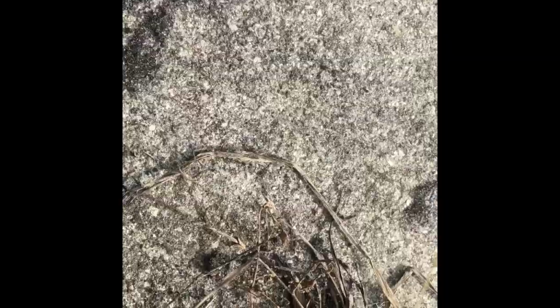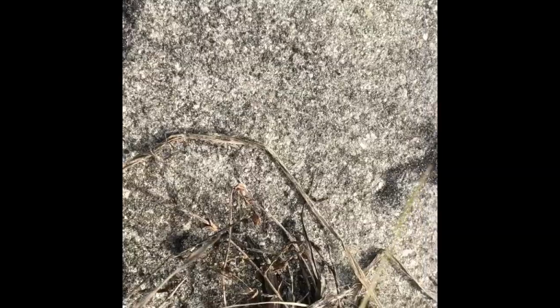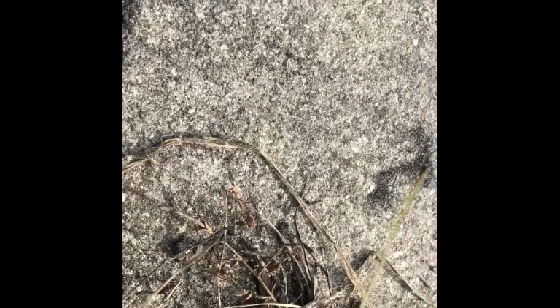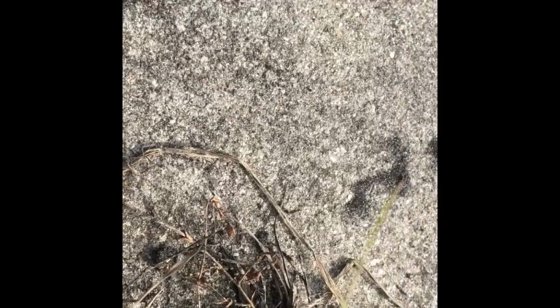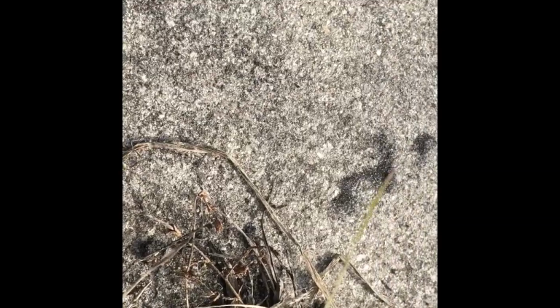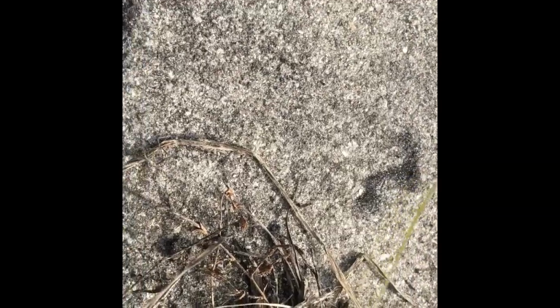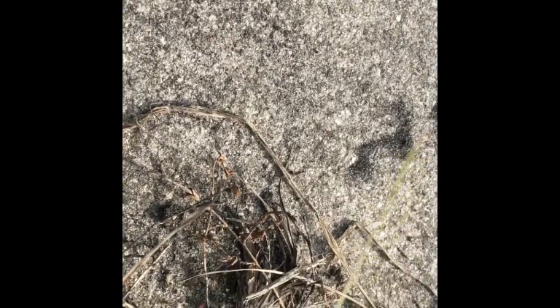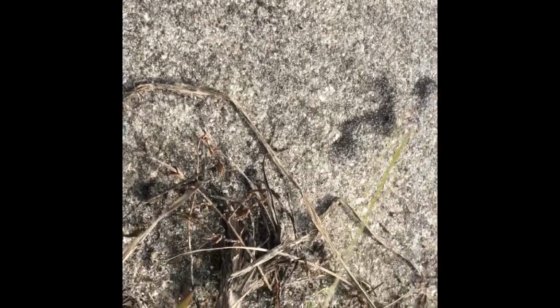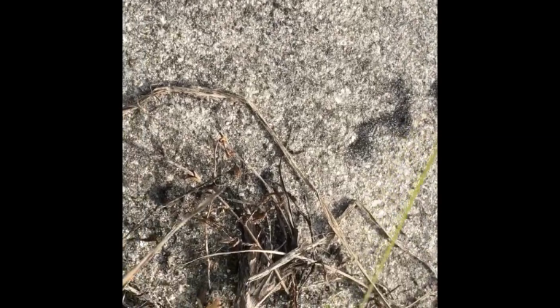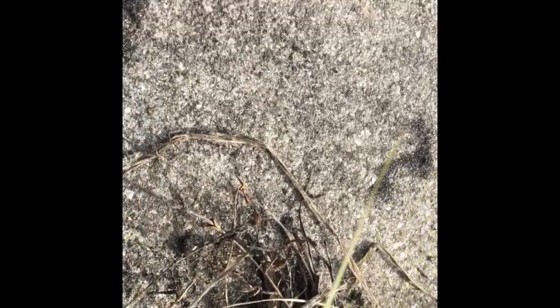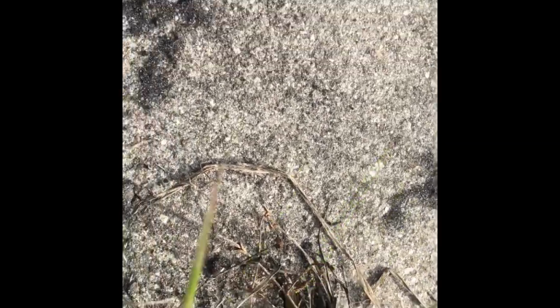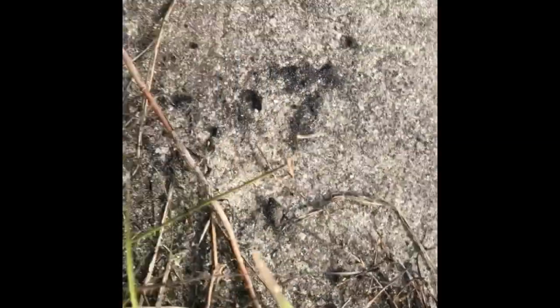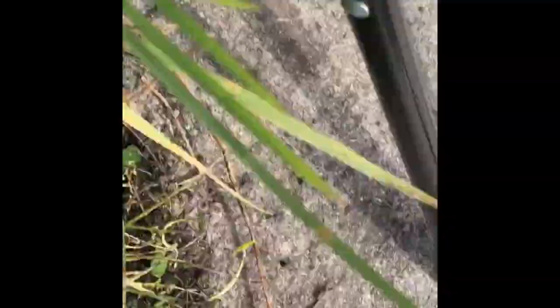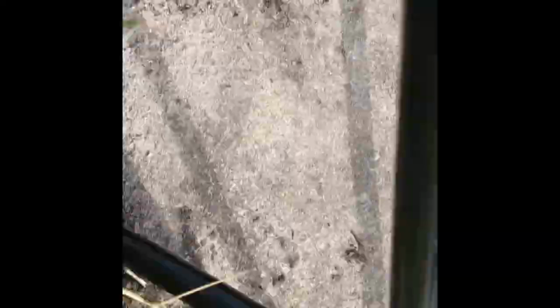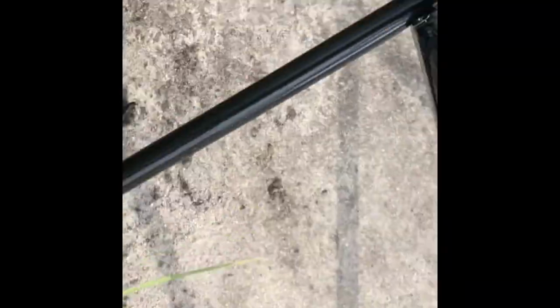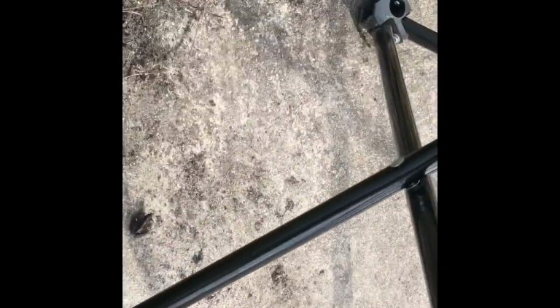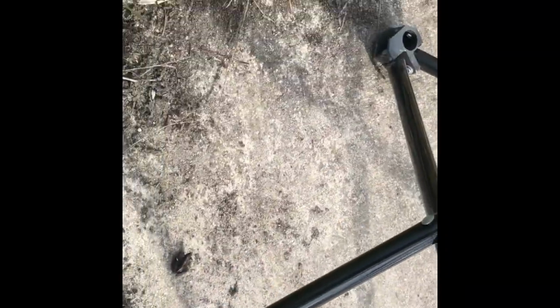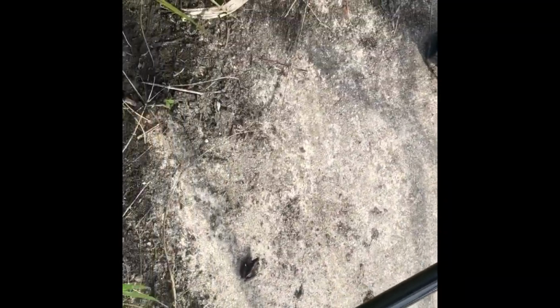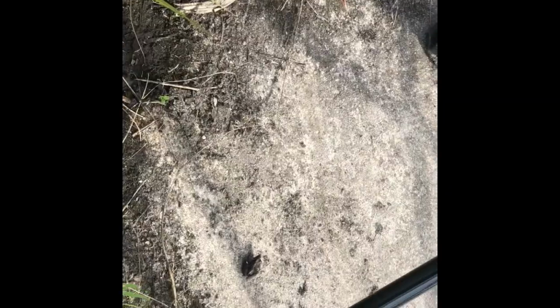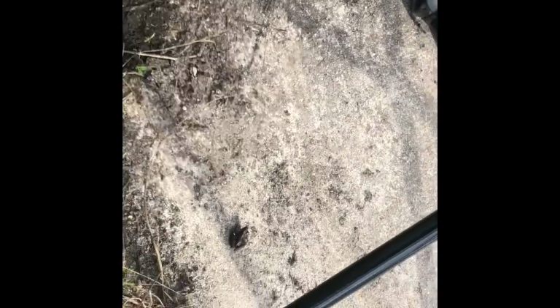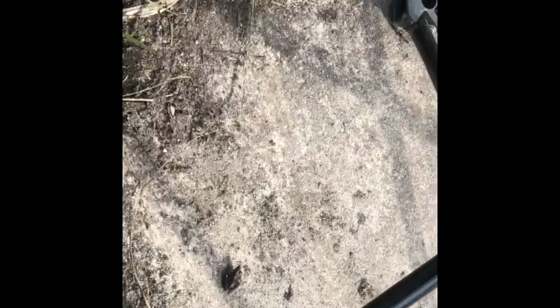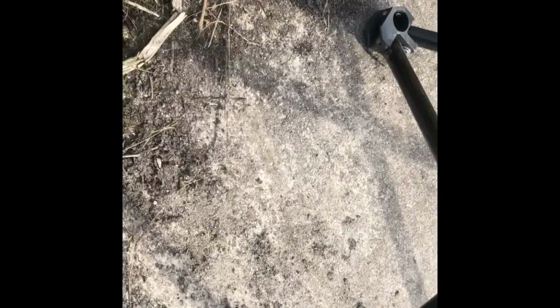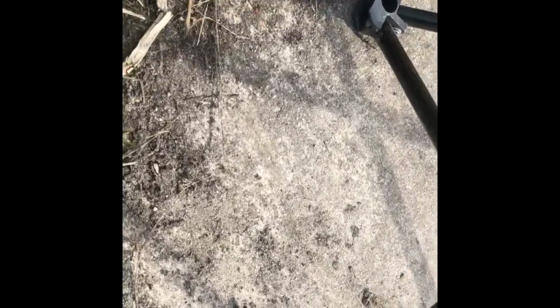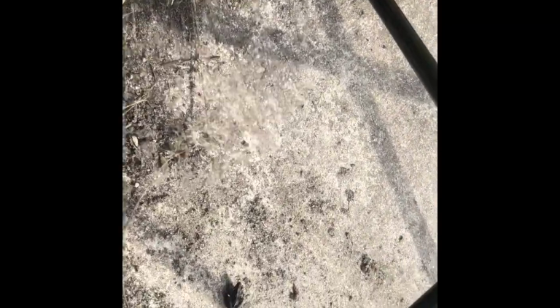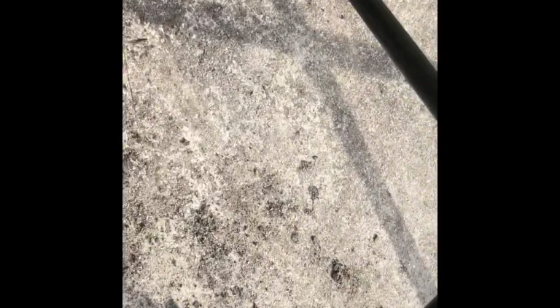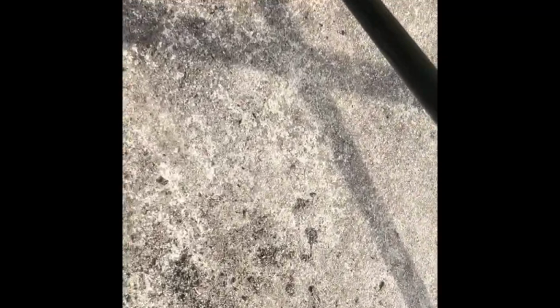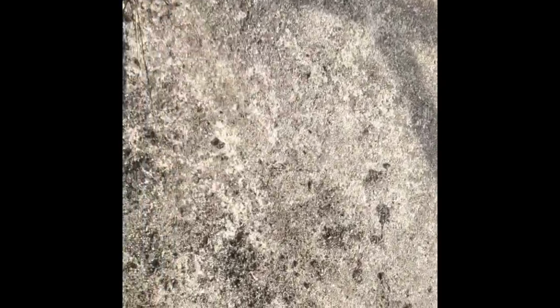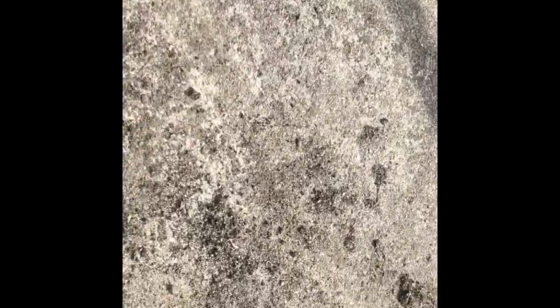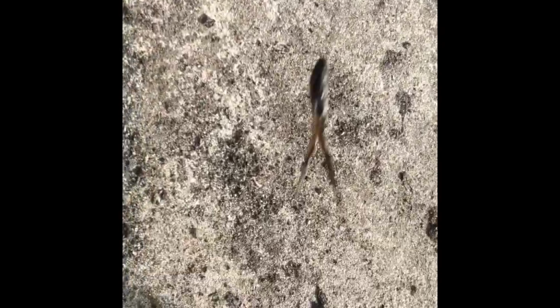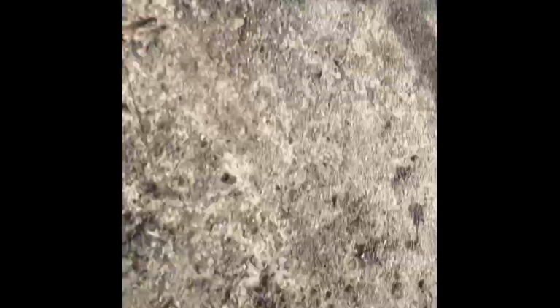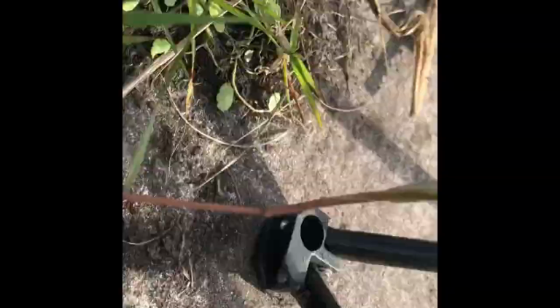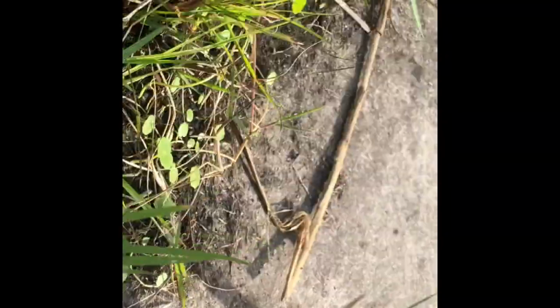Check out this little black frog. Oh, jeez. You've never seen anything jump like that. Oh my god.